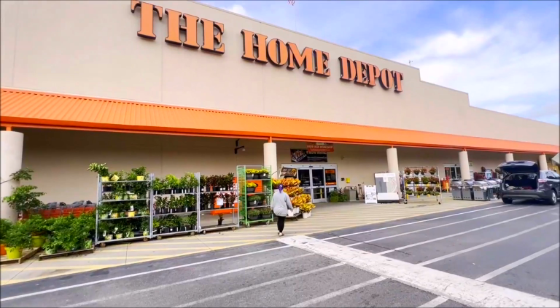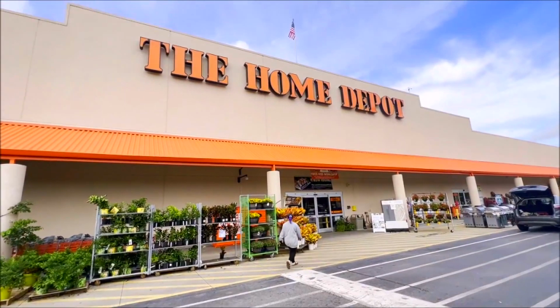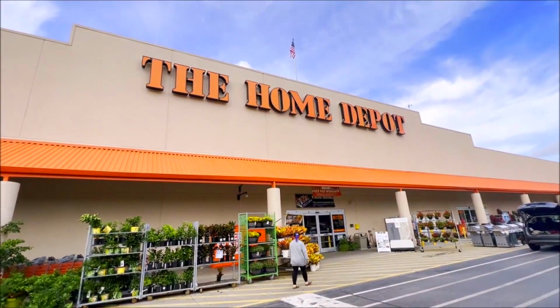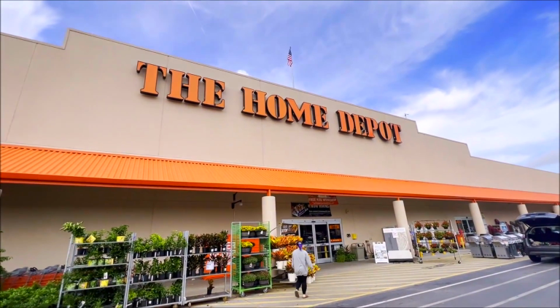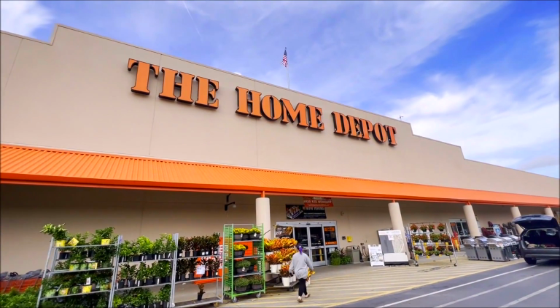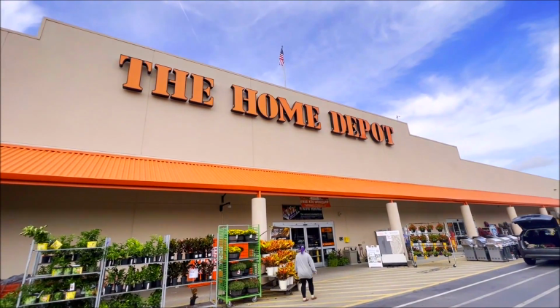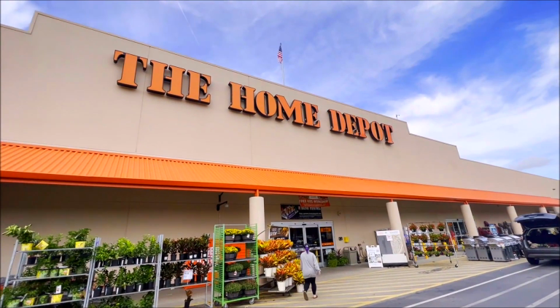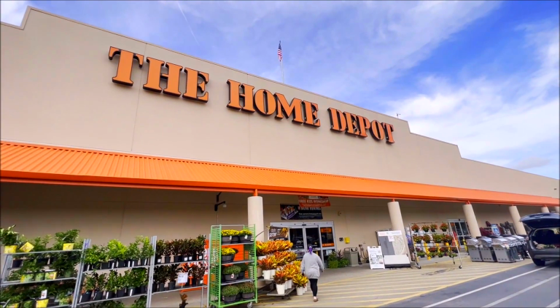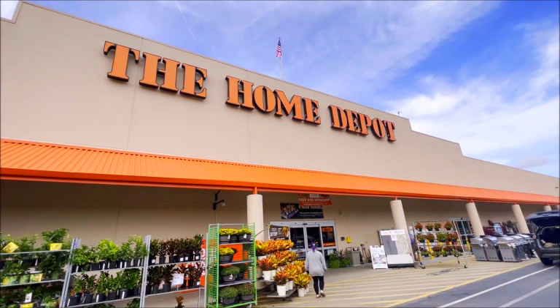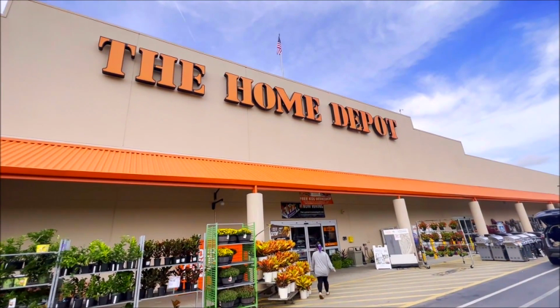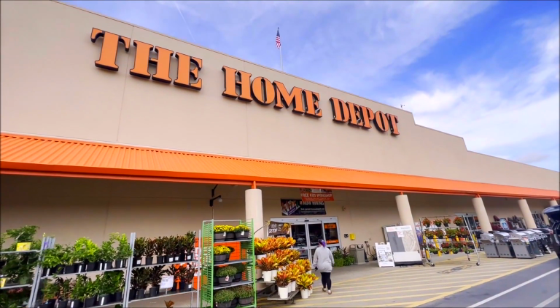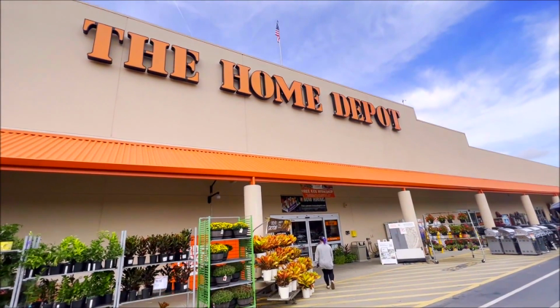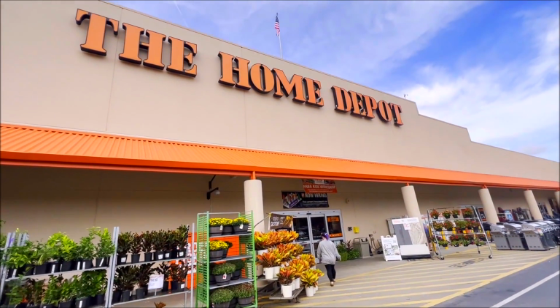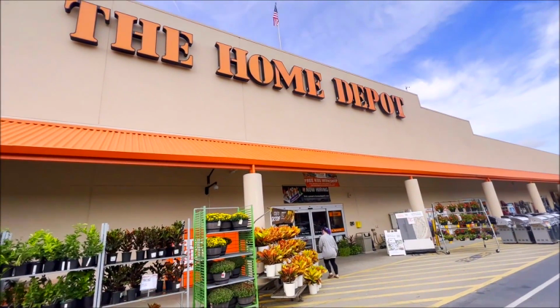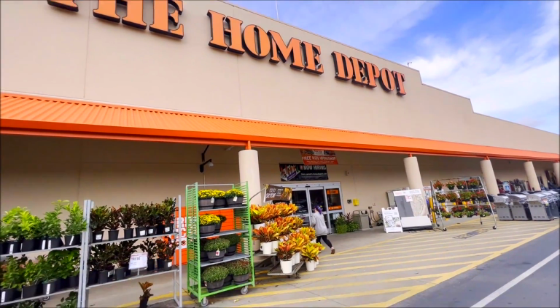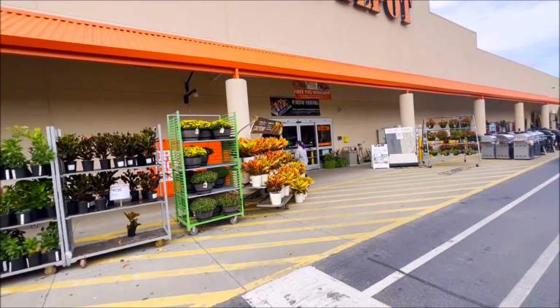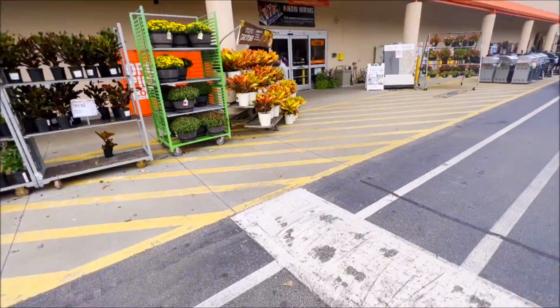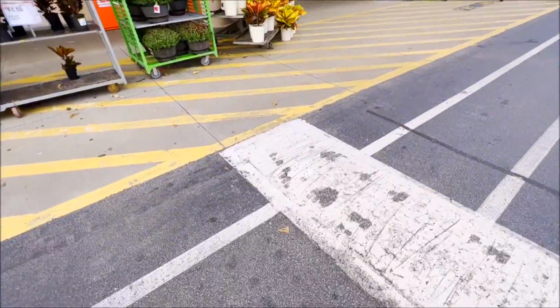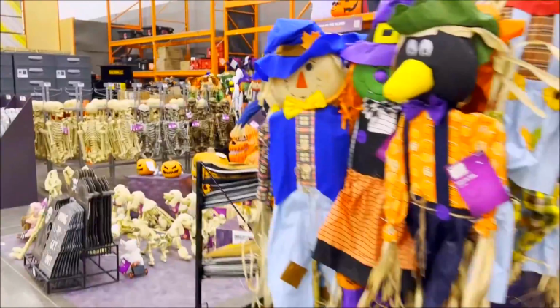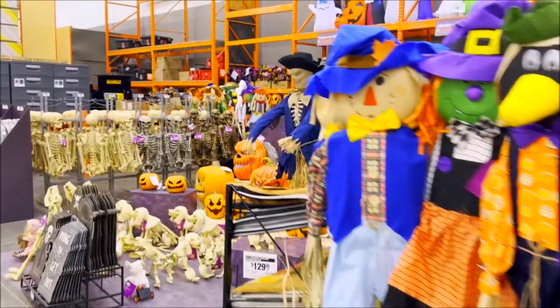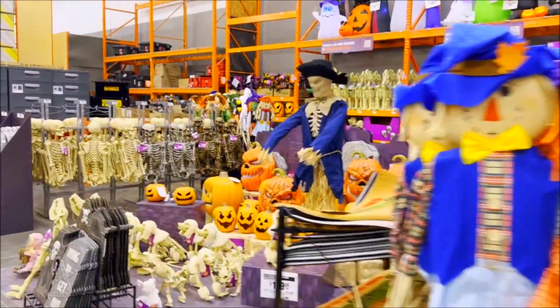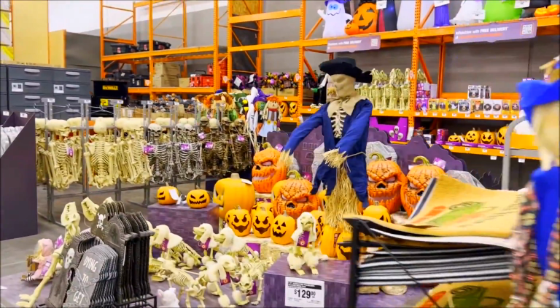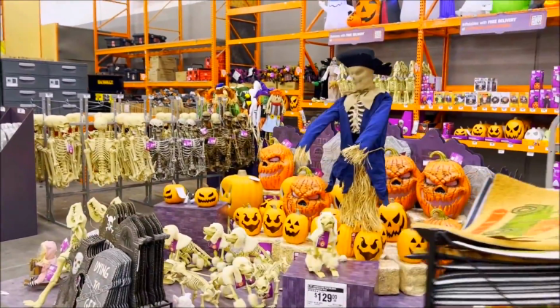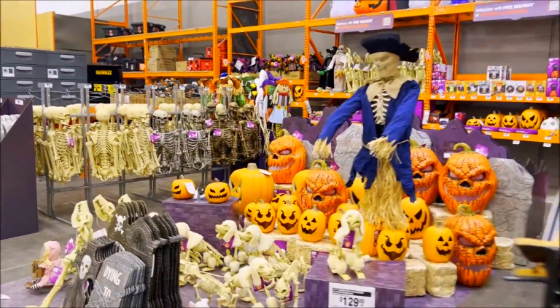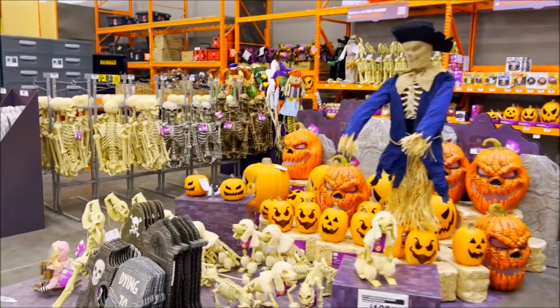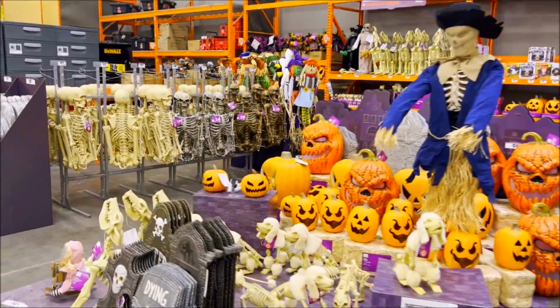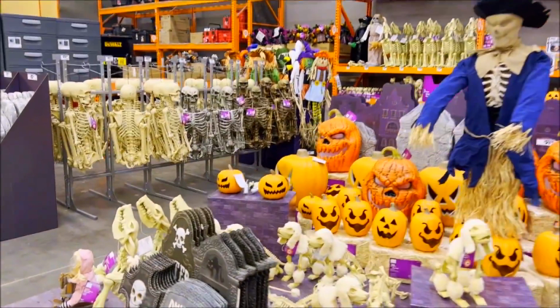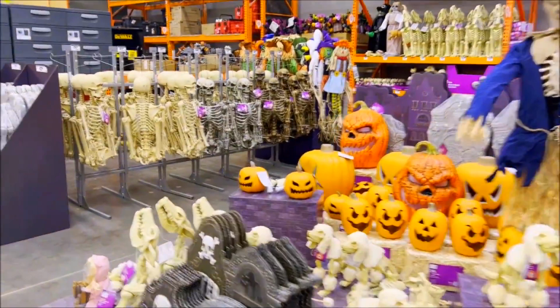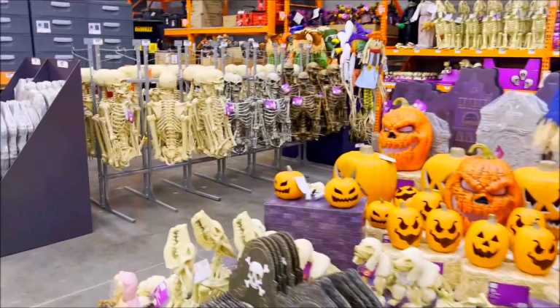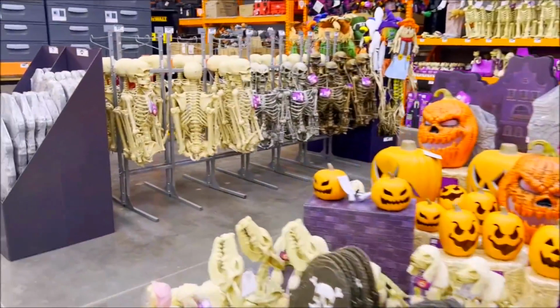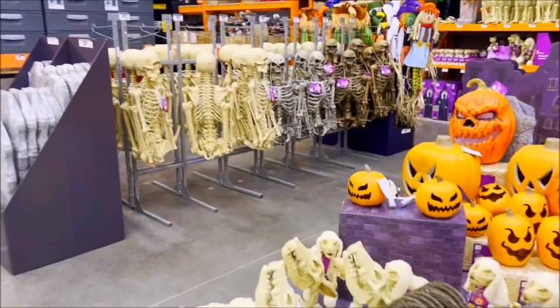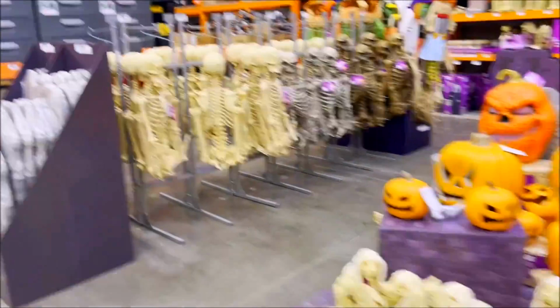Alright, here we are at Home Depot on the hunt for some skelly babies. Let's go! Here we go, found them all right here. Quite the motley crew we have here.